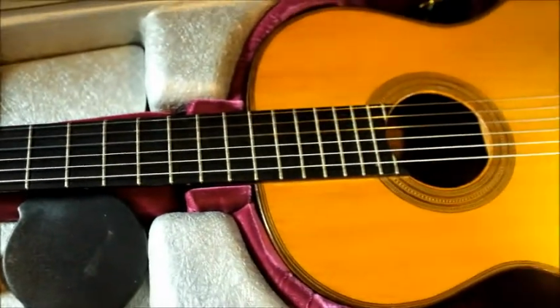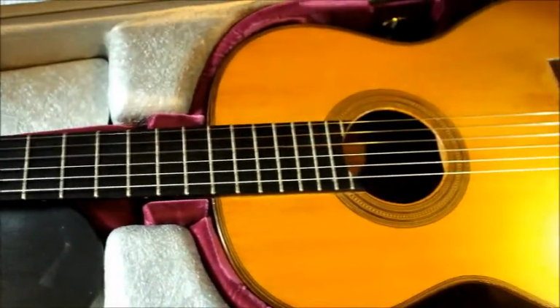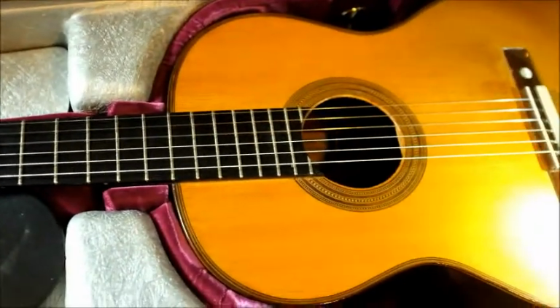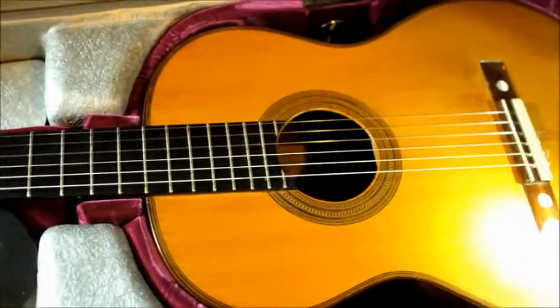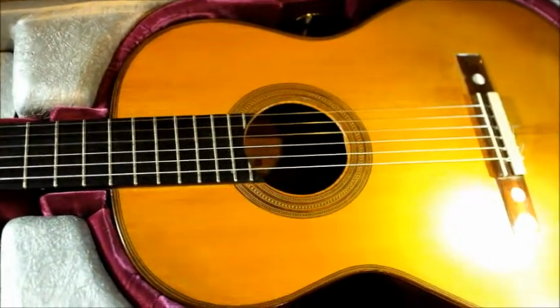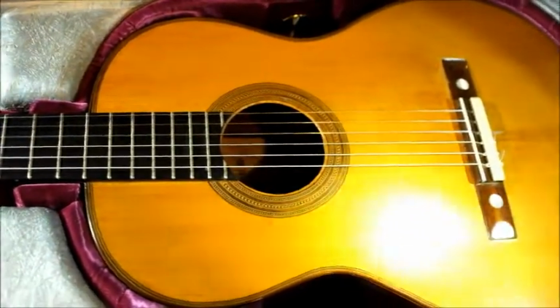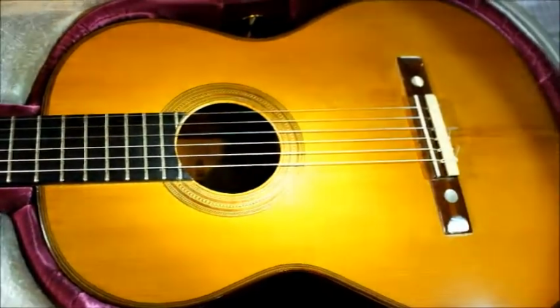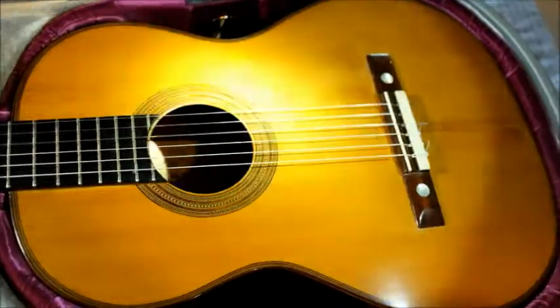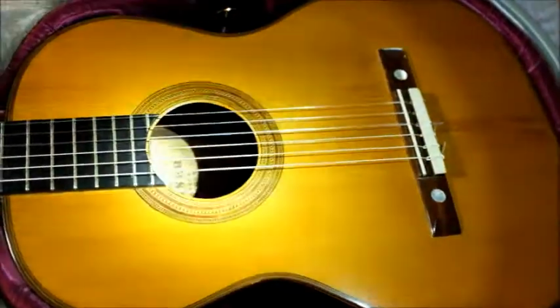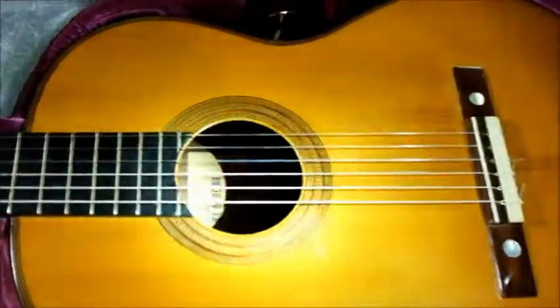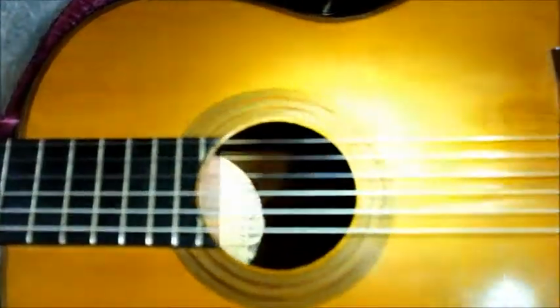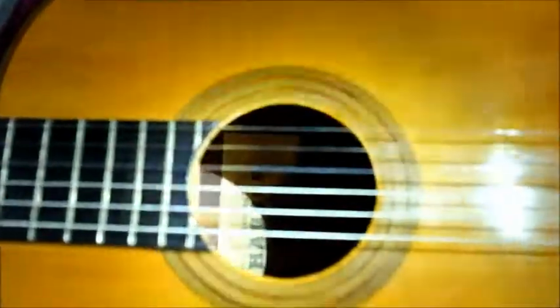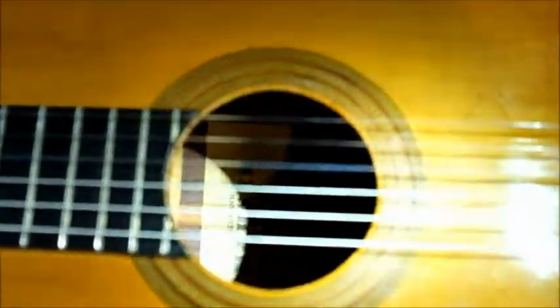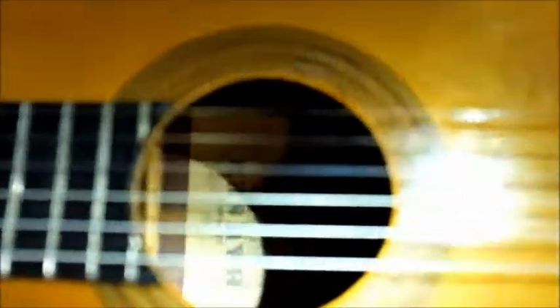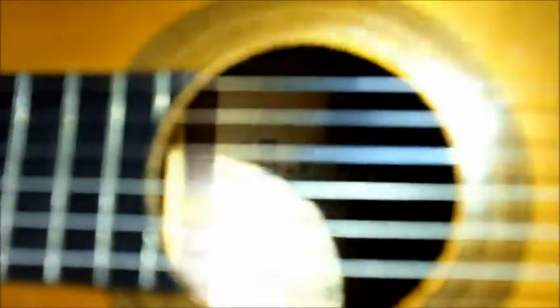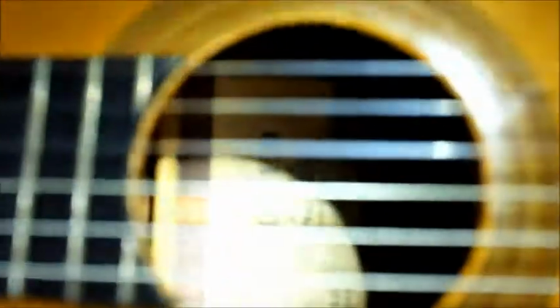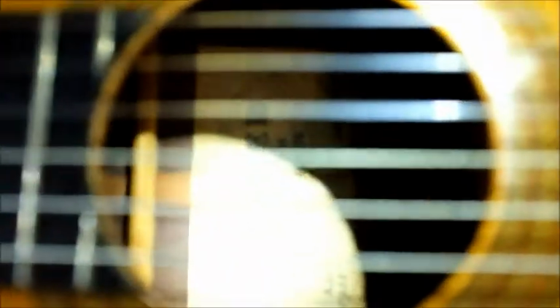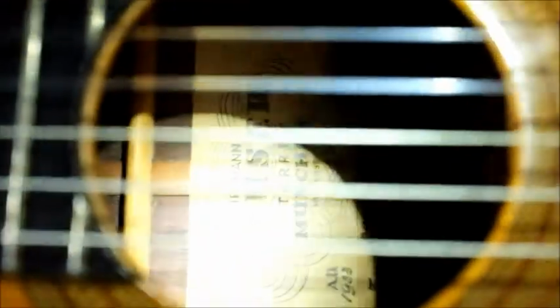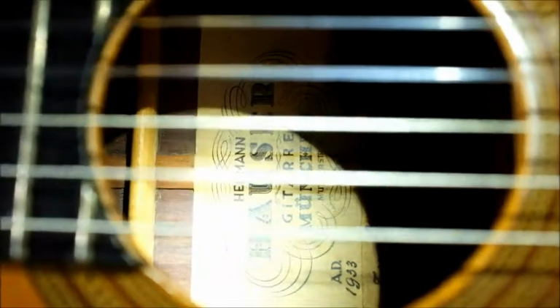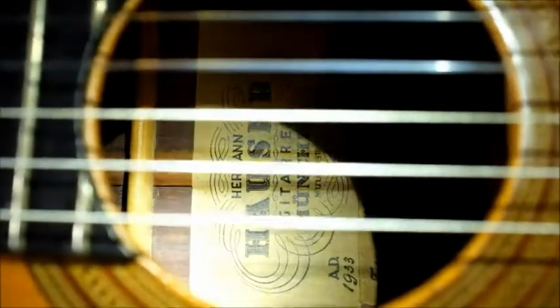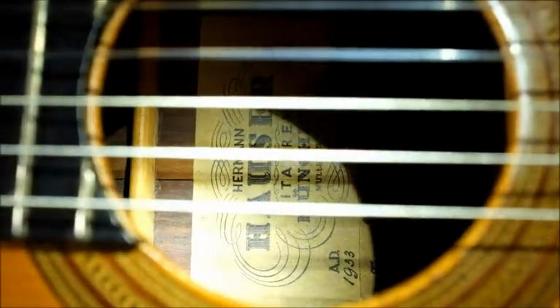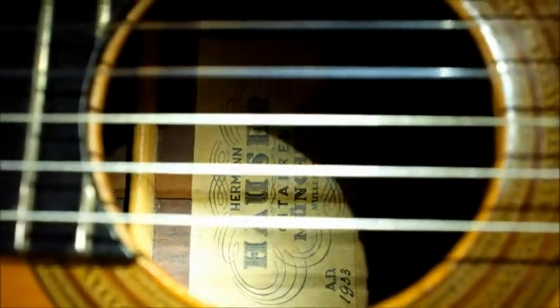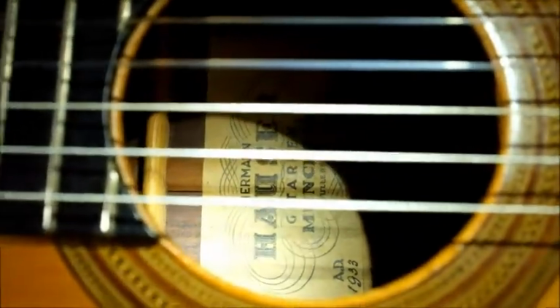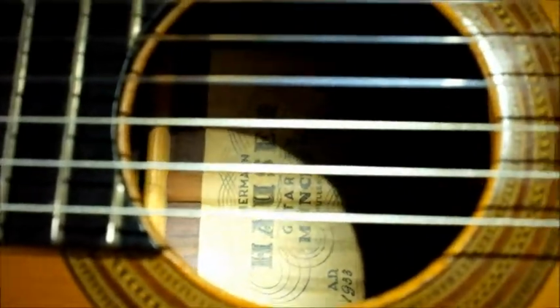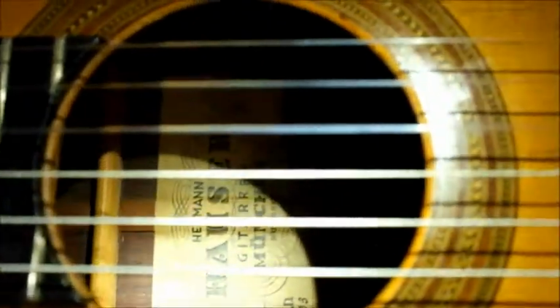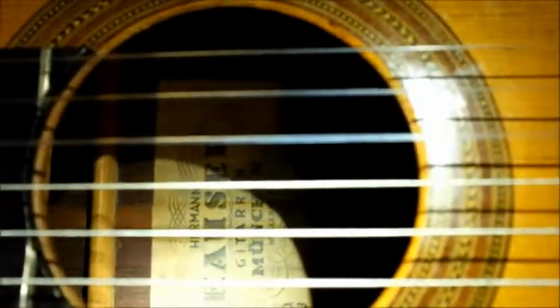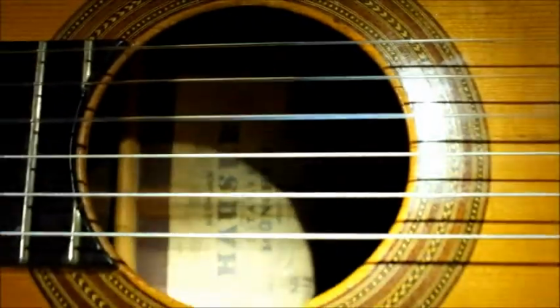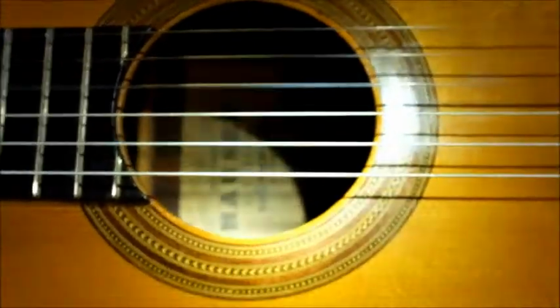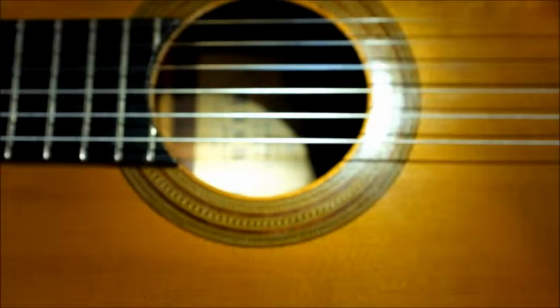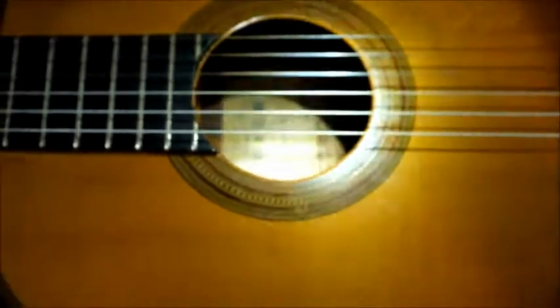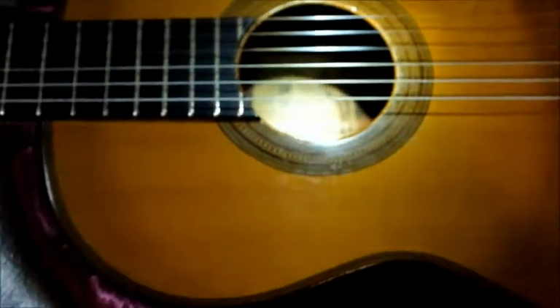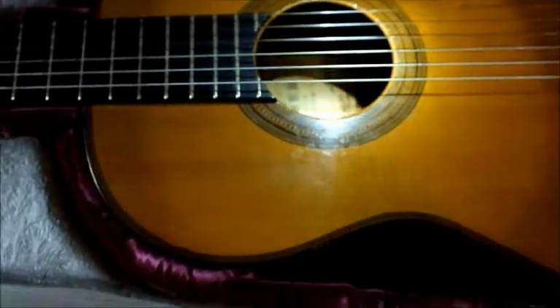I noticed the flat frets back in October 2011. The owner Virginia Luque had some issues during recording because of the intonation. So we are going to take care of the problem today.